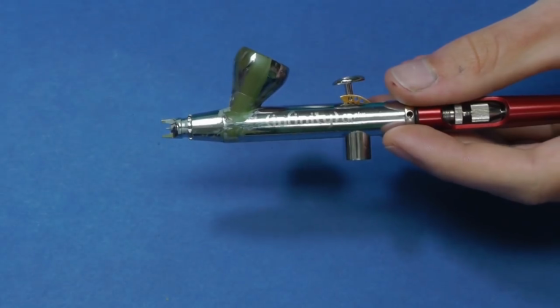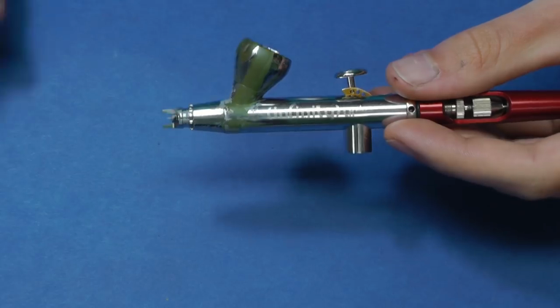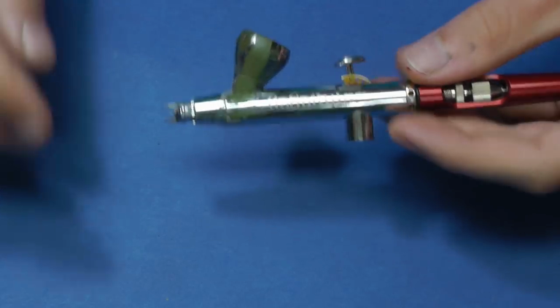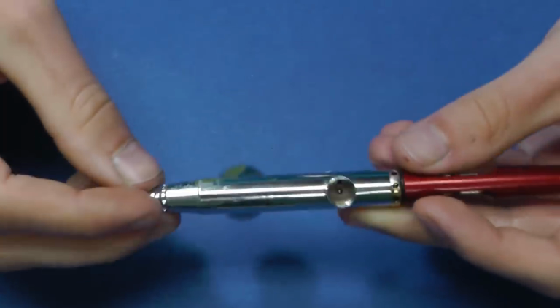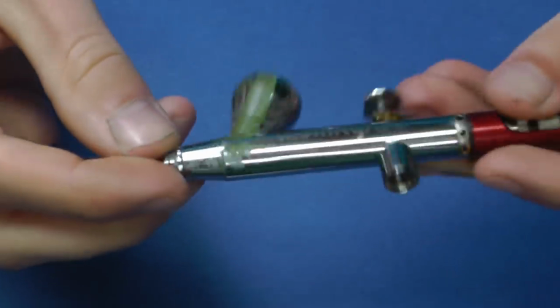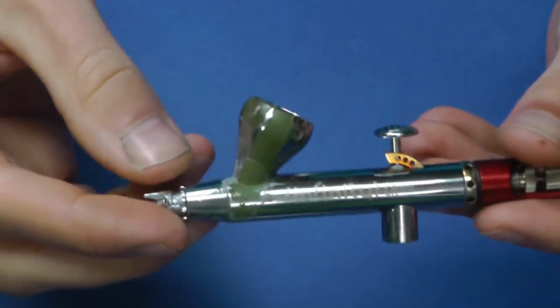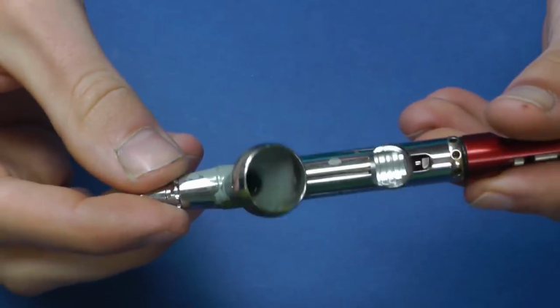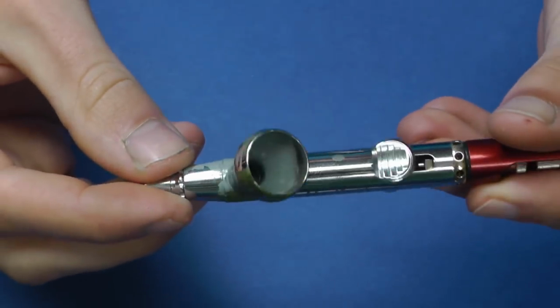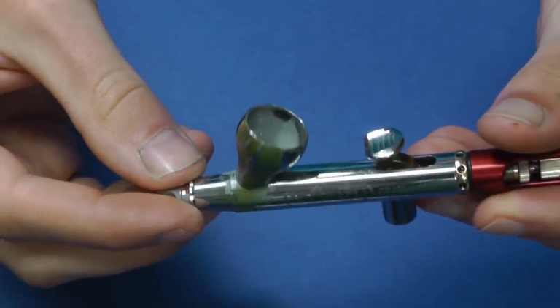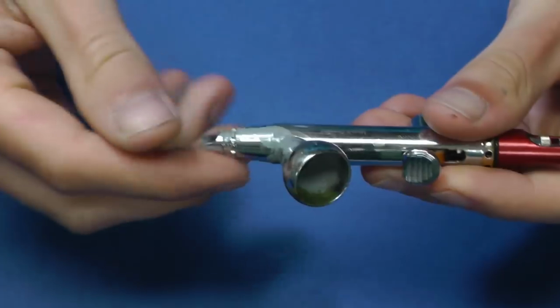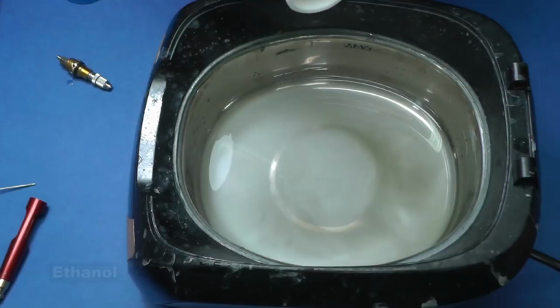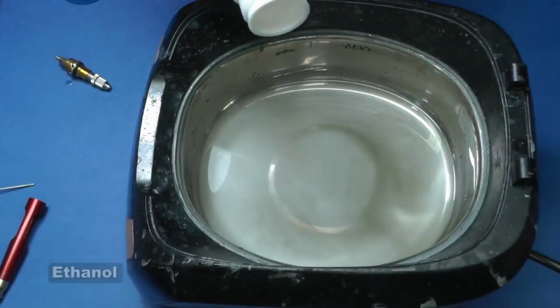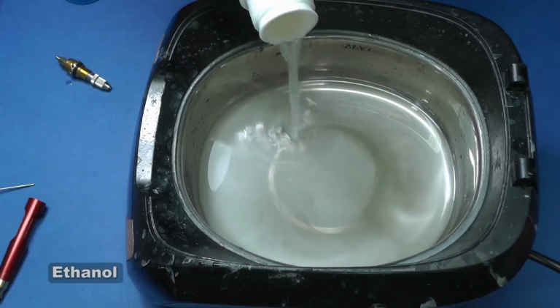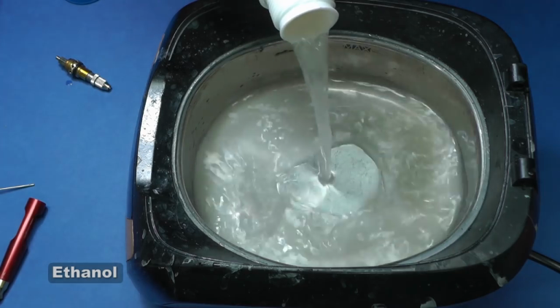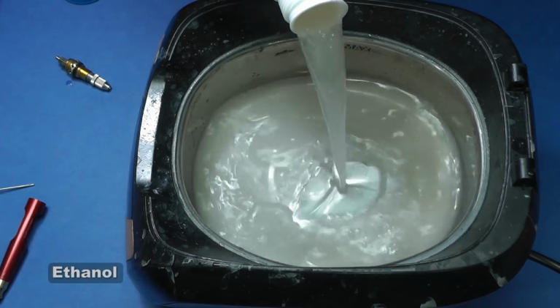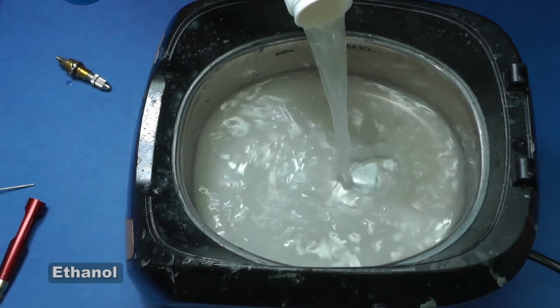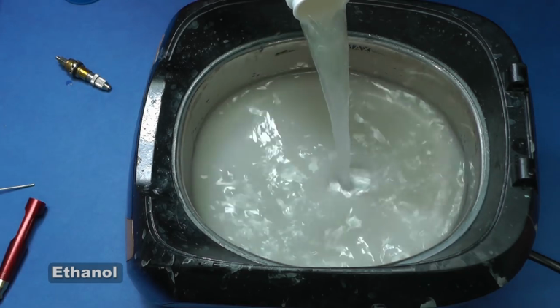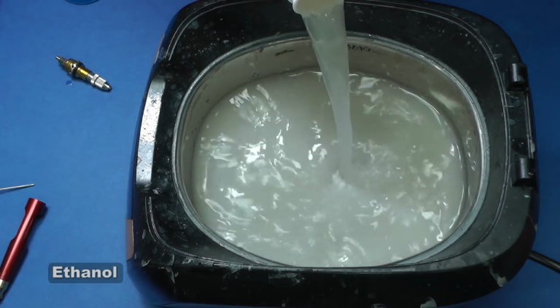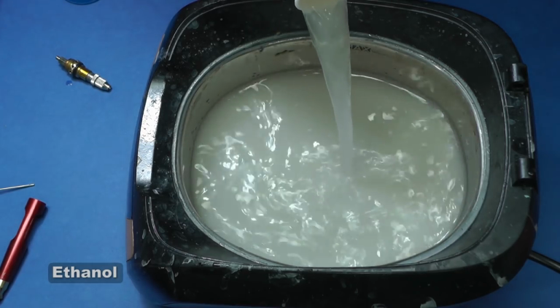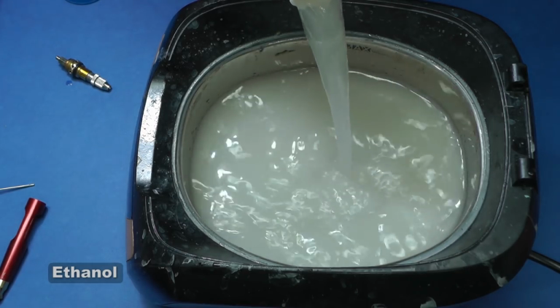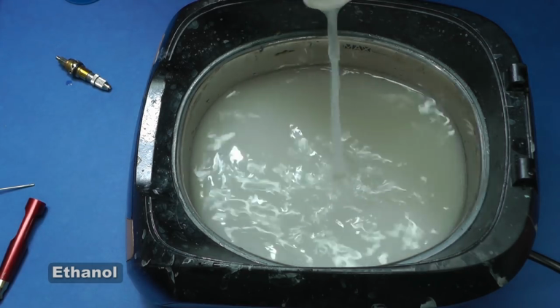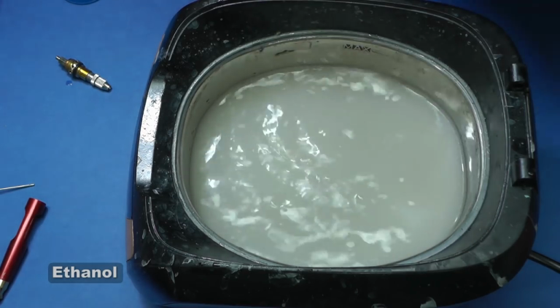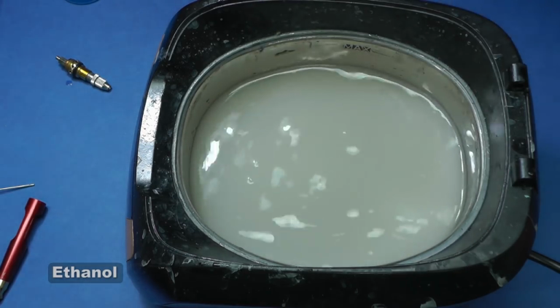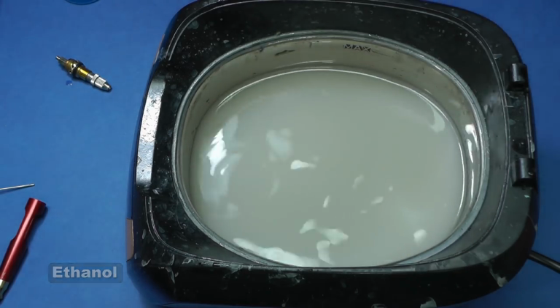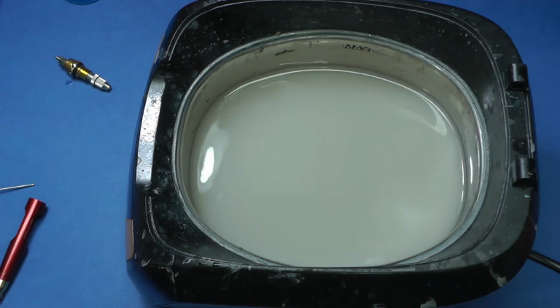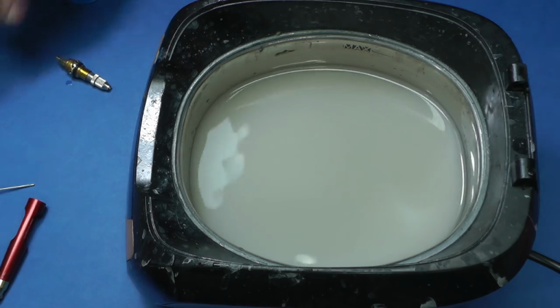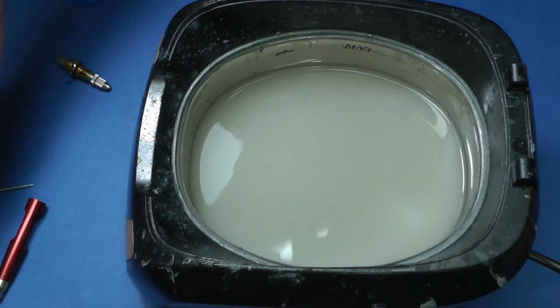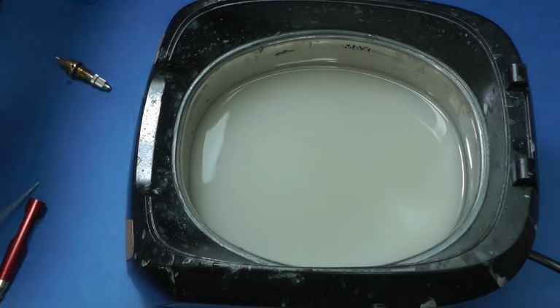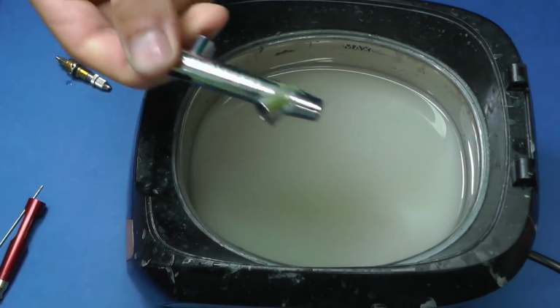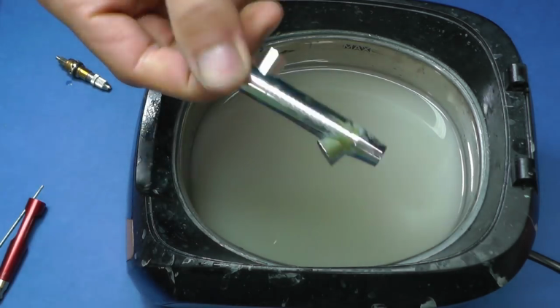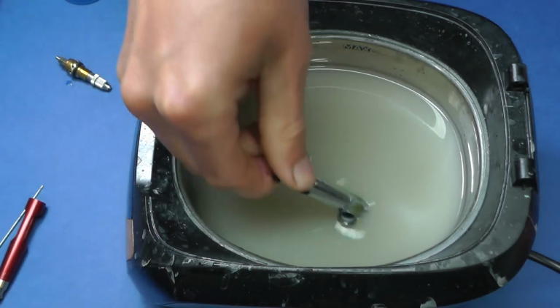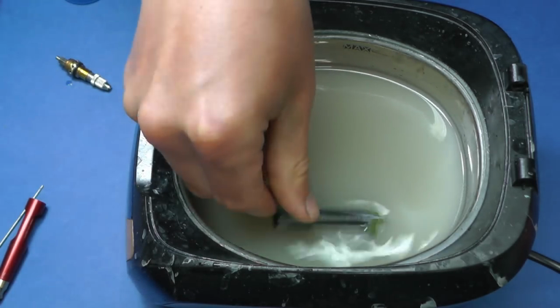And of course you can clean your airbrush and many other tools like paint brushes, metal files, or plastic models. This is already 10 times used ethanol, so it is not entirely pure. However, it does not matter — you will still clean the airbrush just fine.